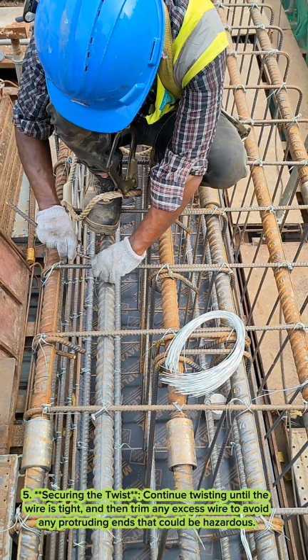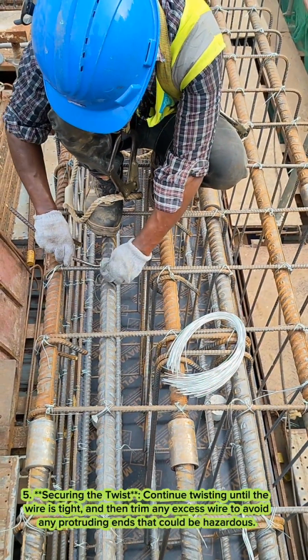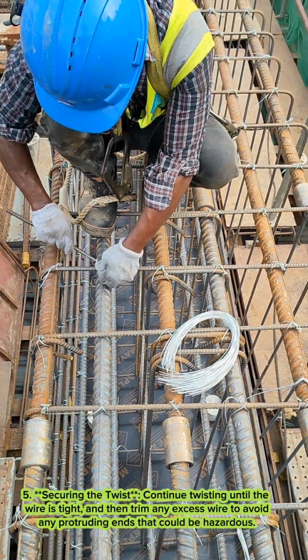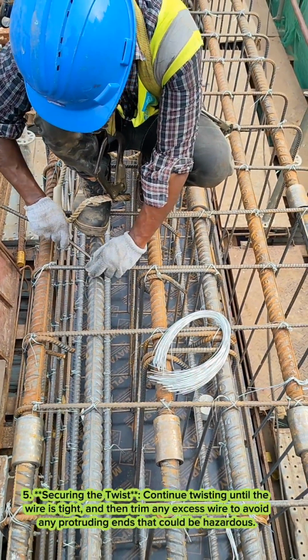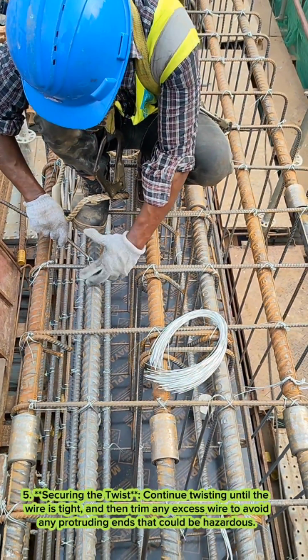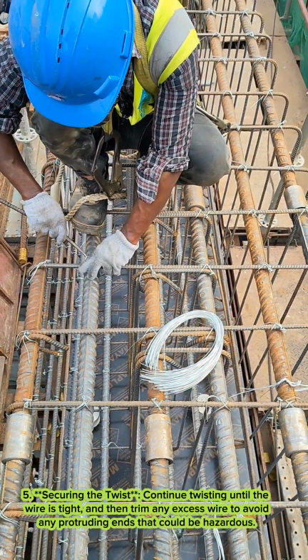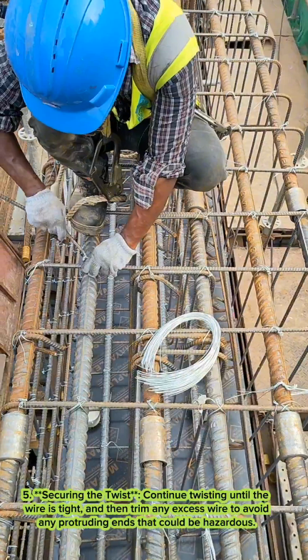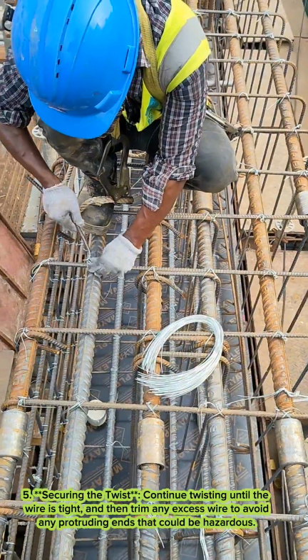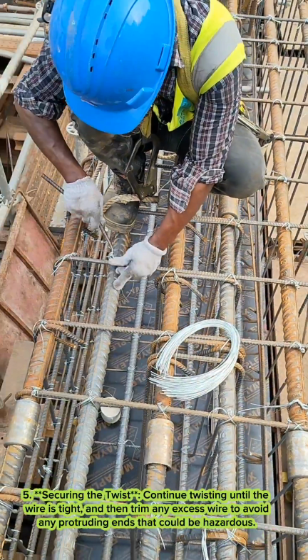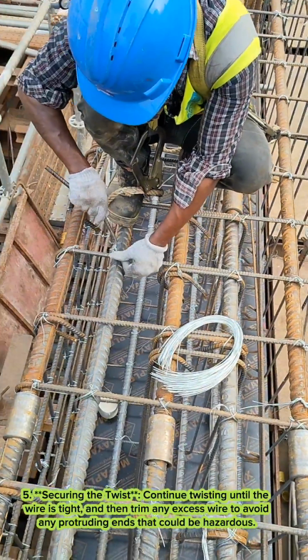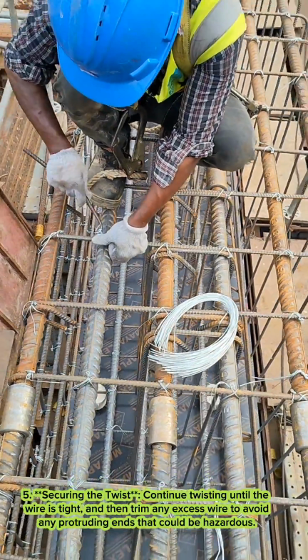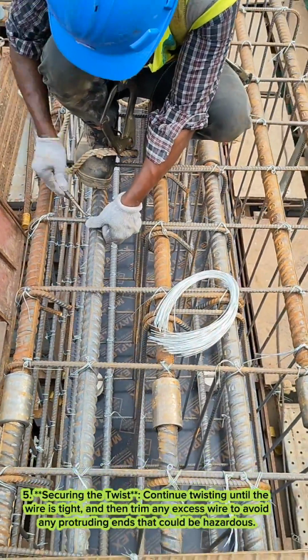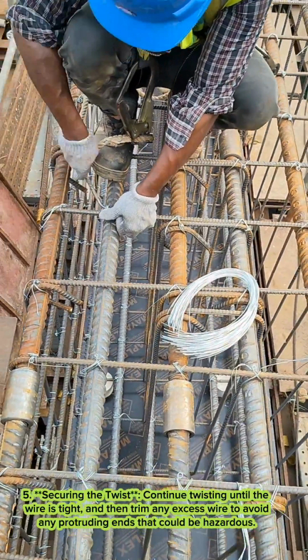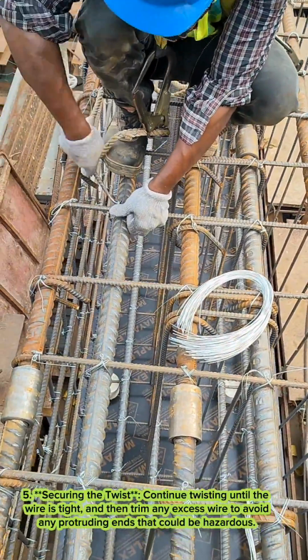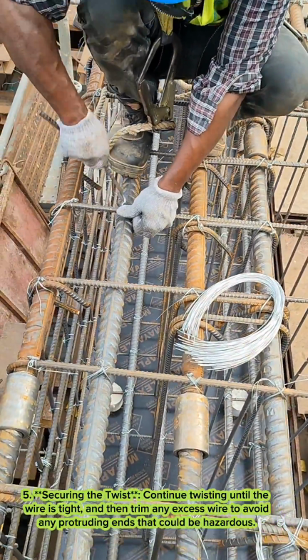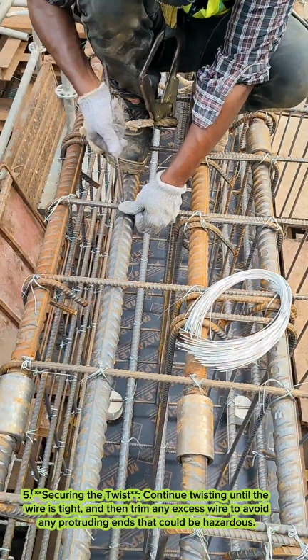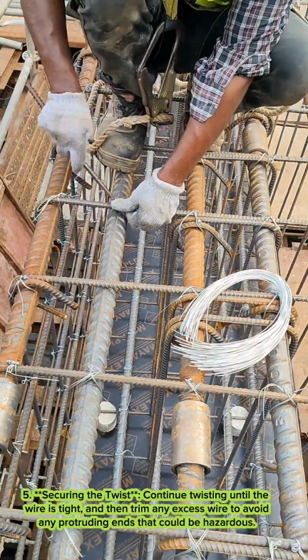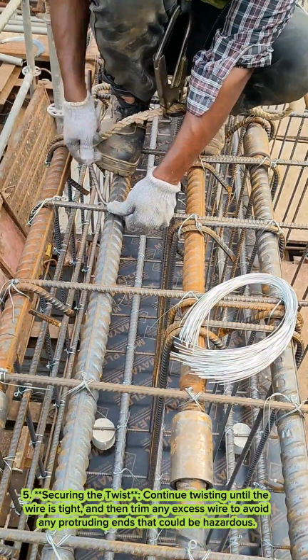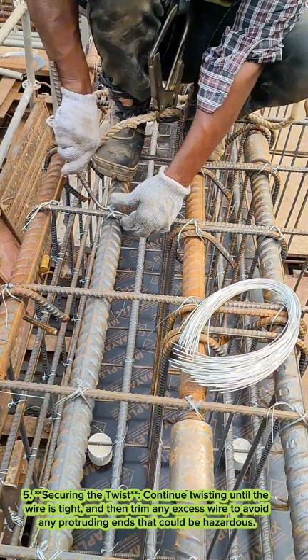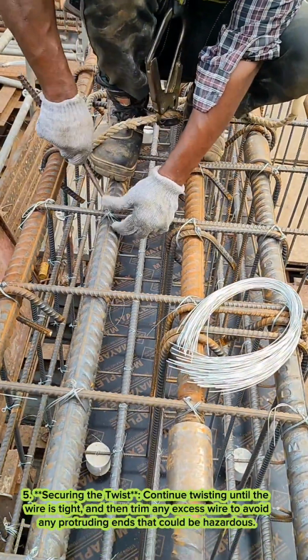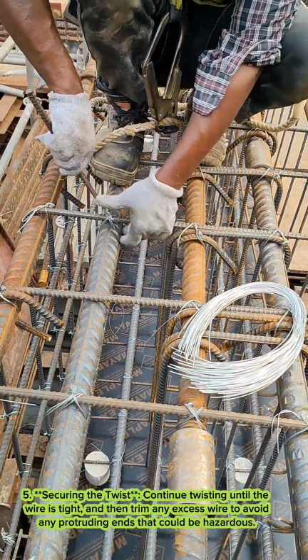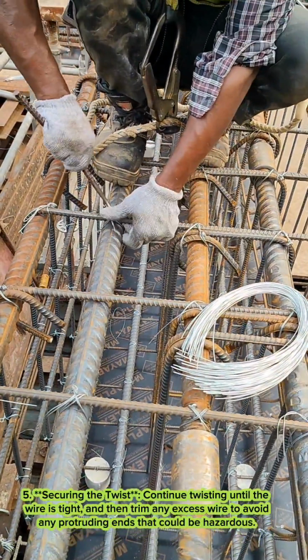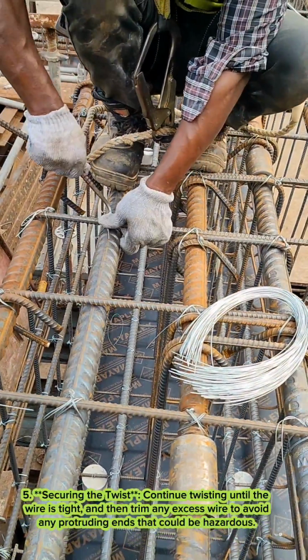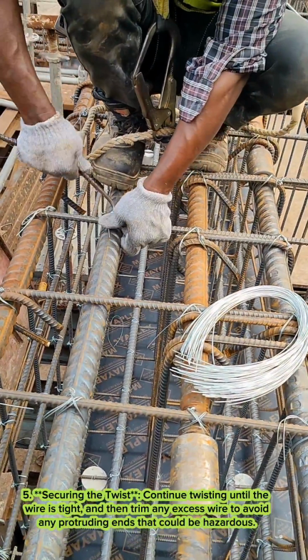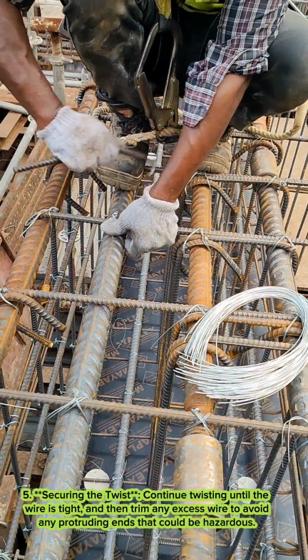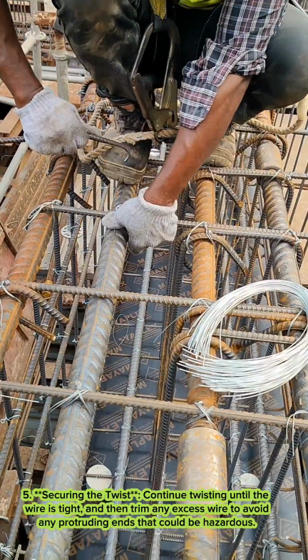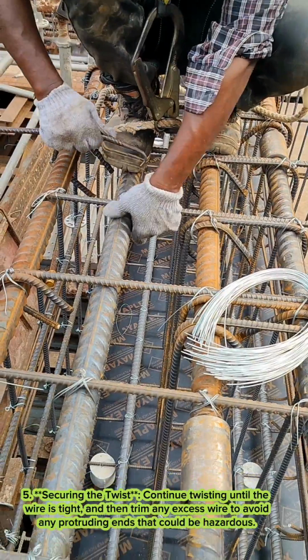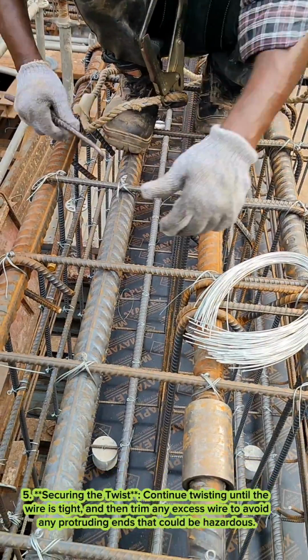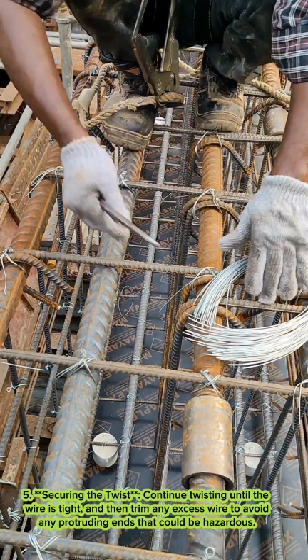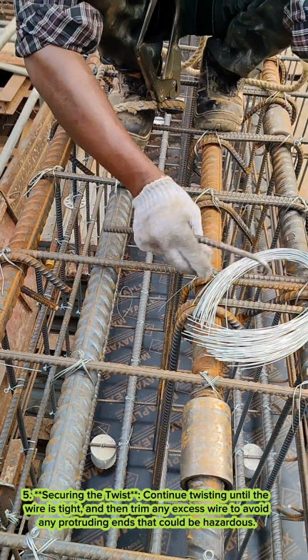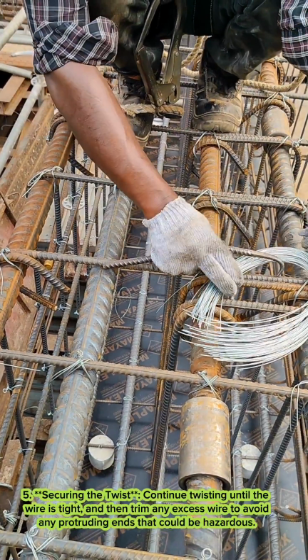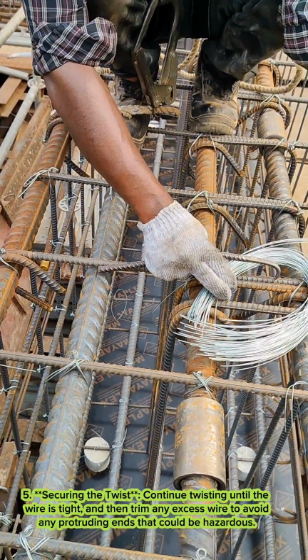Five, securing the twist. Continue twisting until the wire is tight, and then trim any excess wire to avoid any protruding ends that could be hazardous.